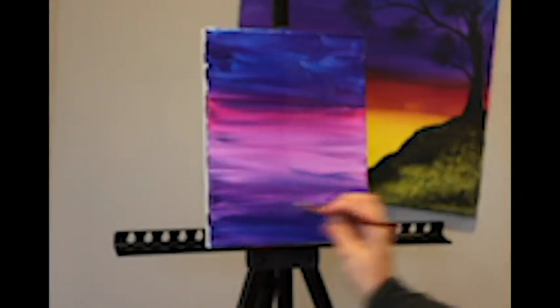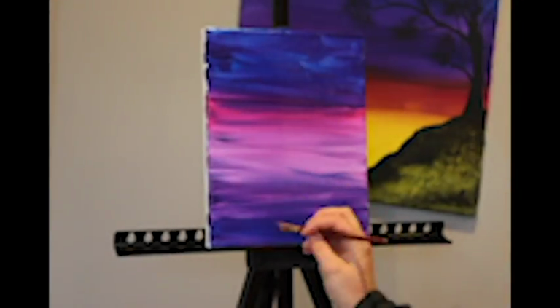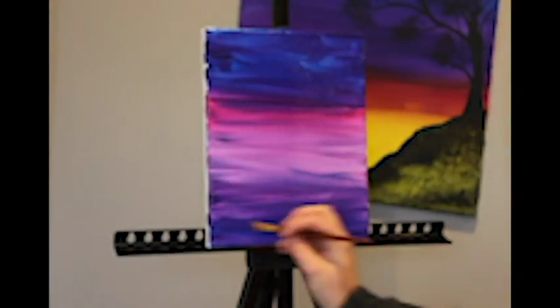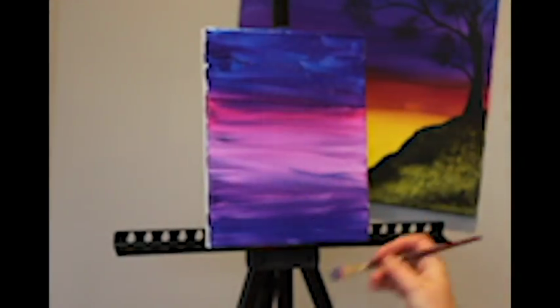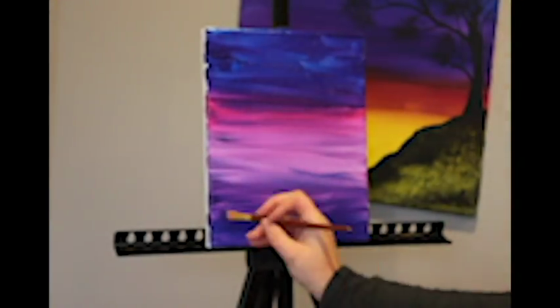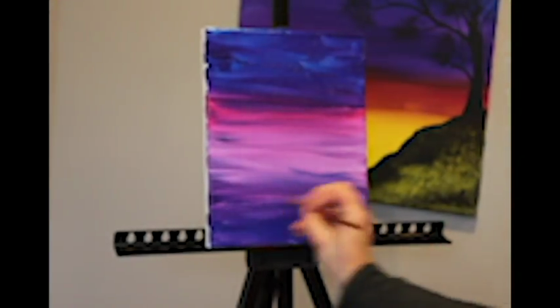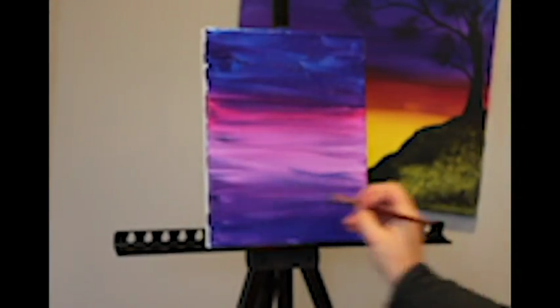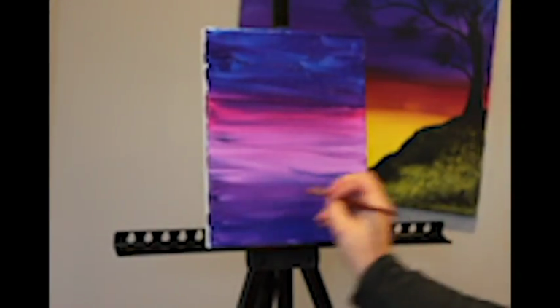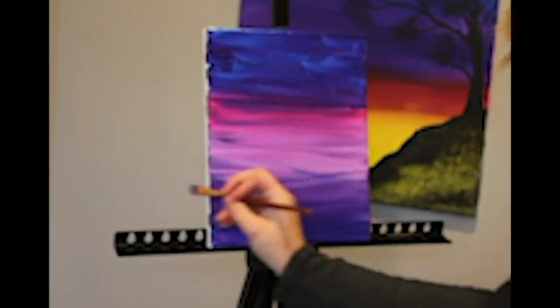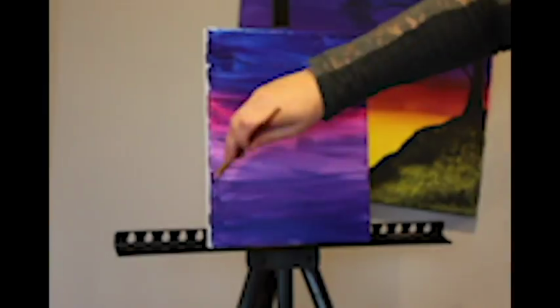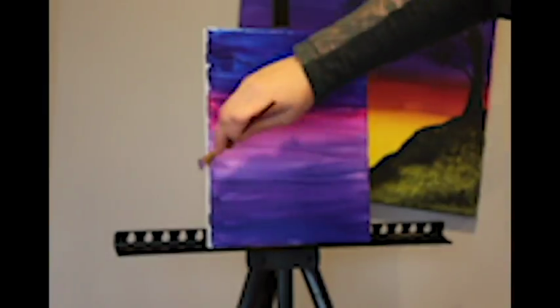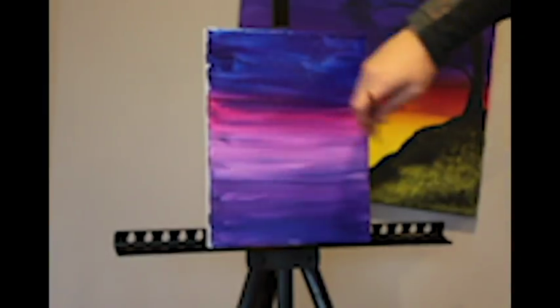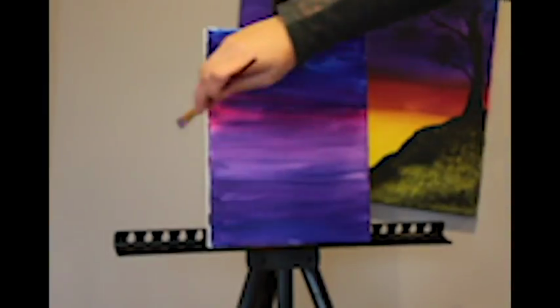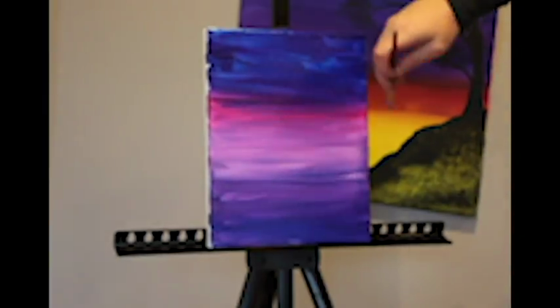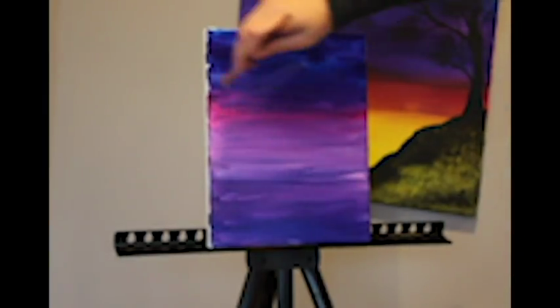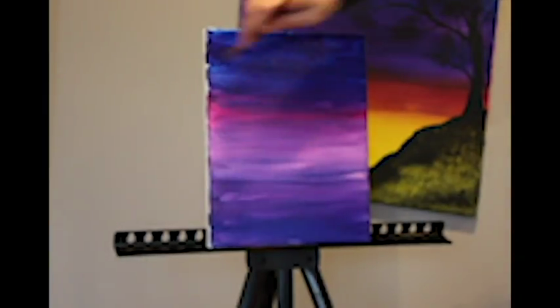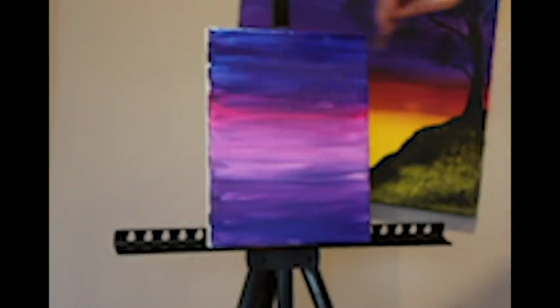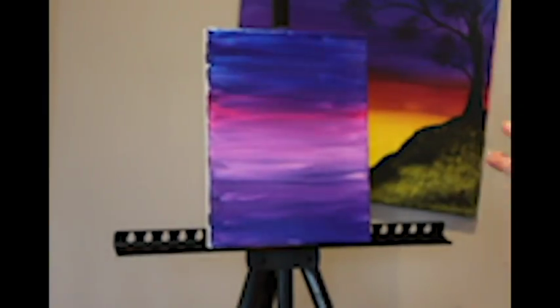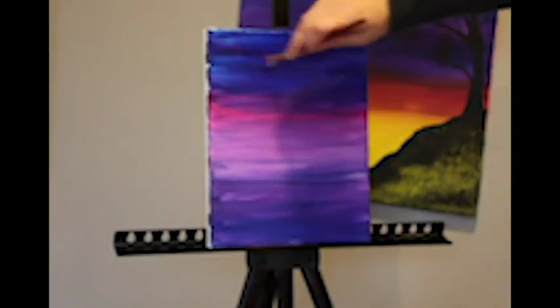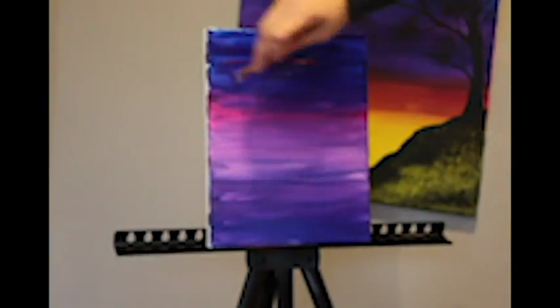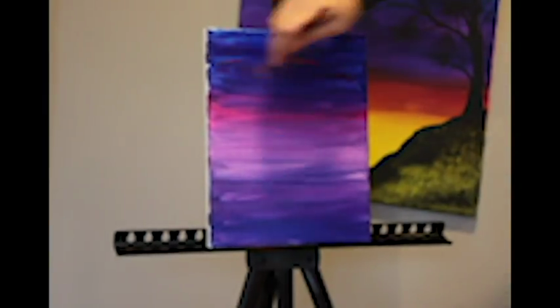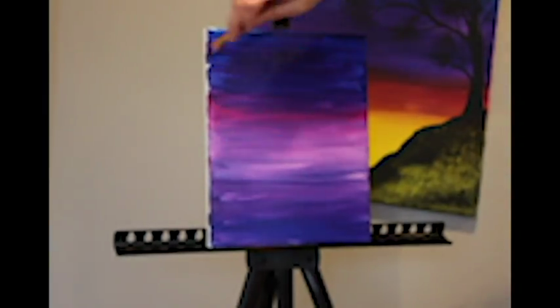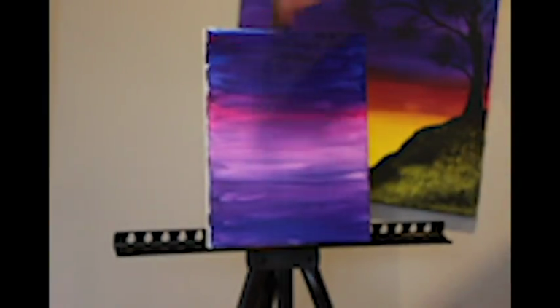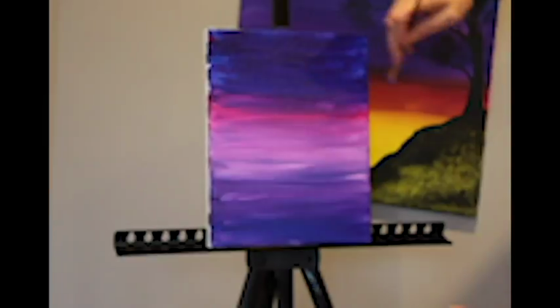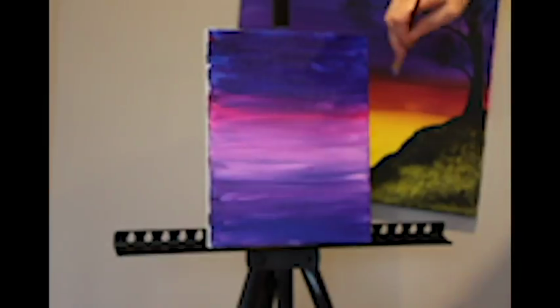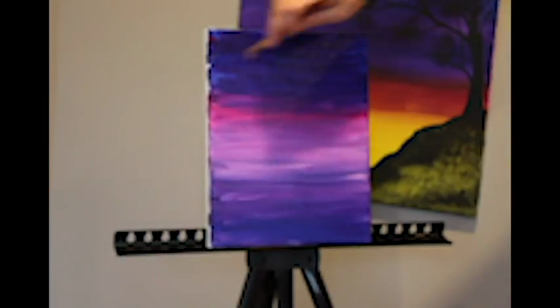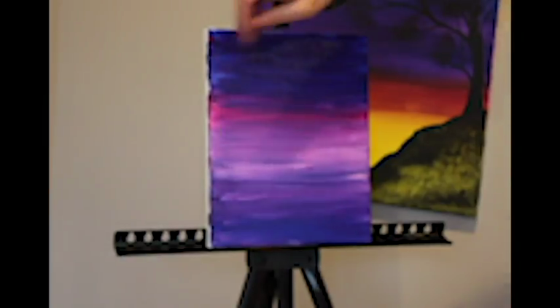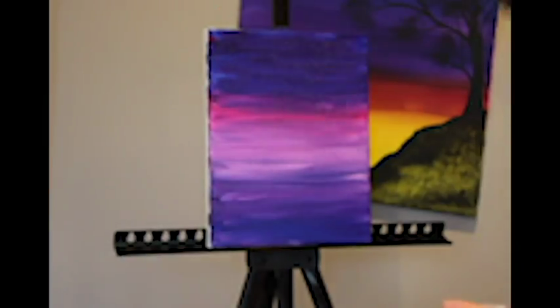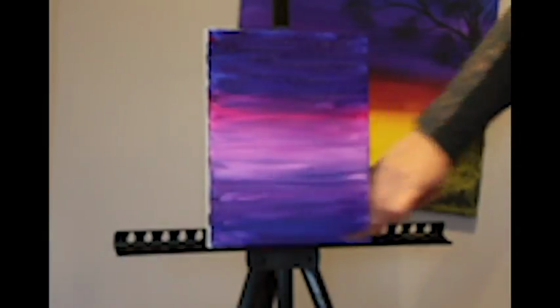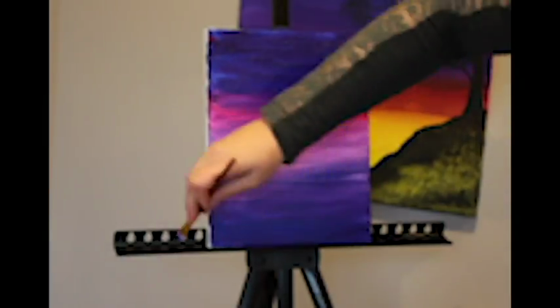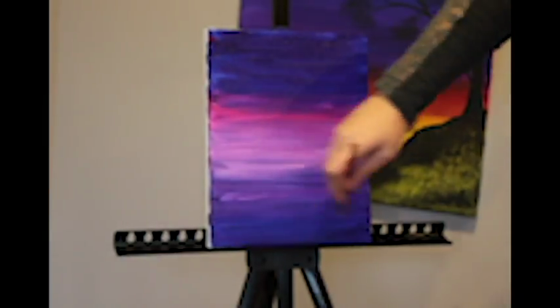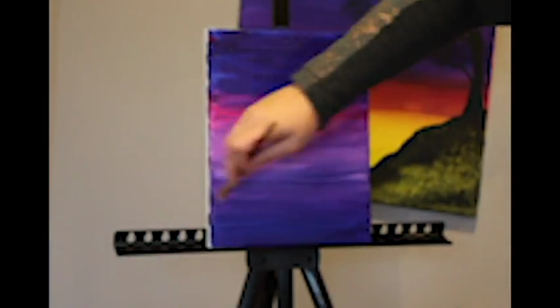We continue mixing the colors, finding a nice balance that is pleasant to the eye. Continuing our horizontal strokes left to right, making sure to keep our lines nice and straight.